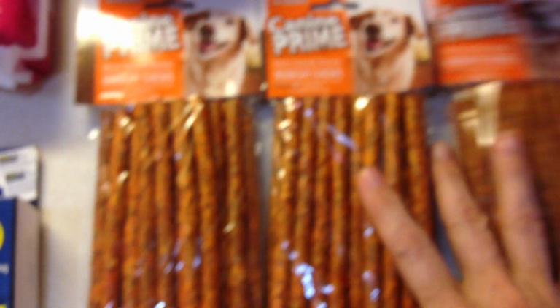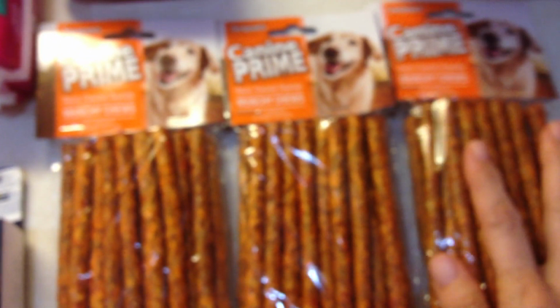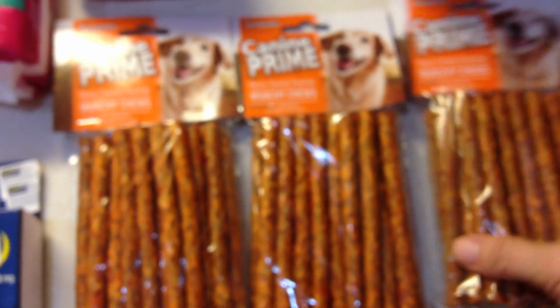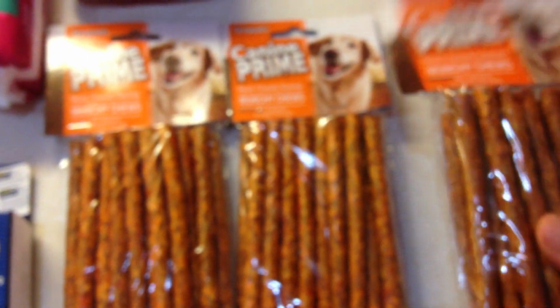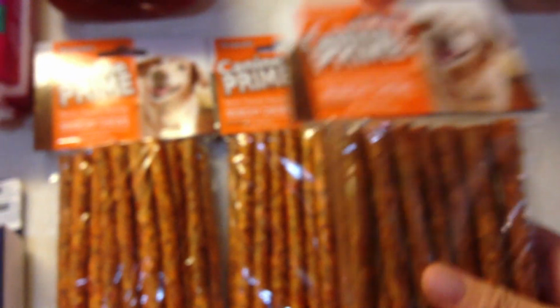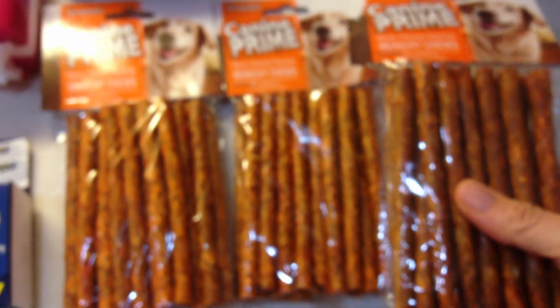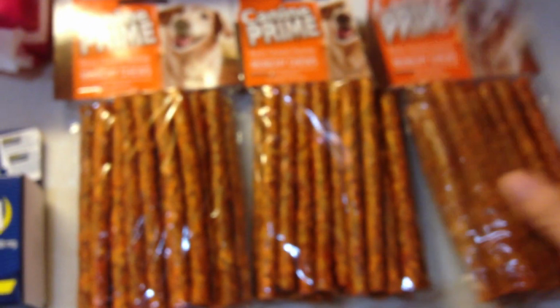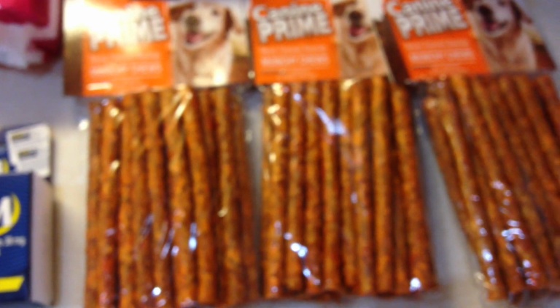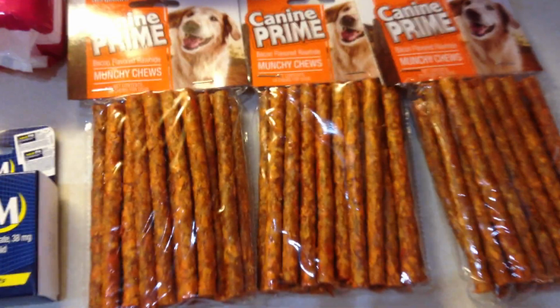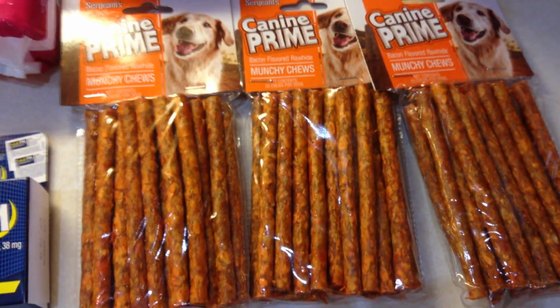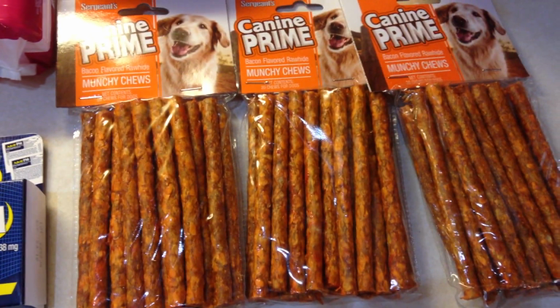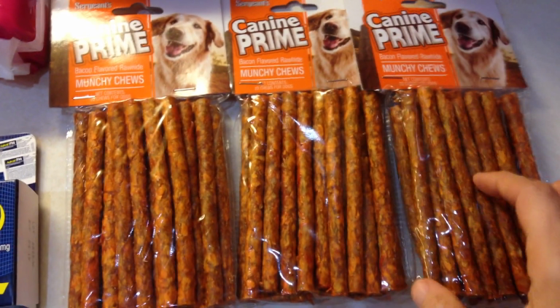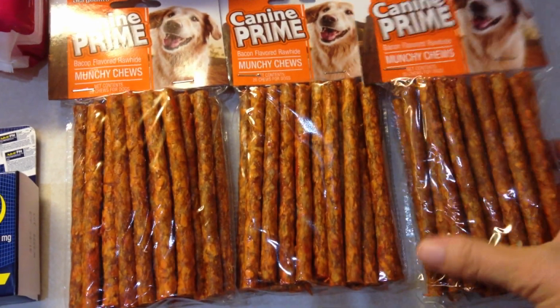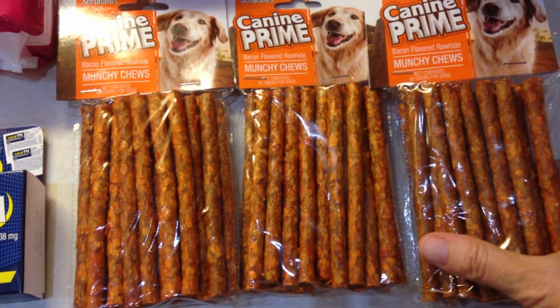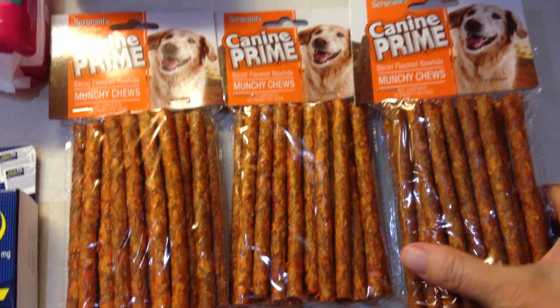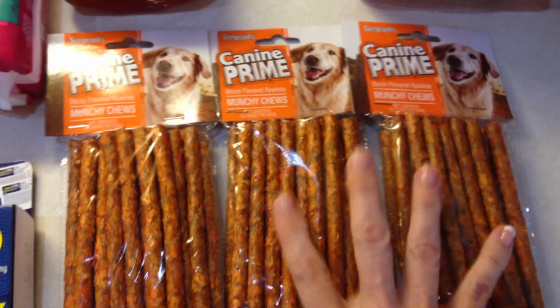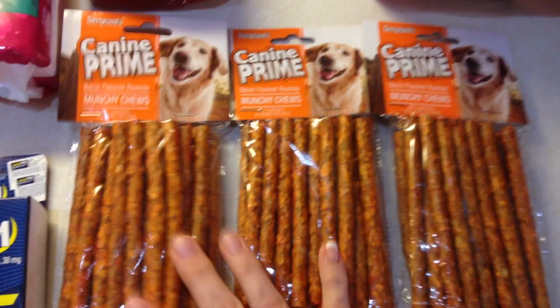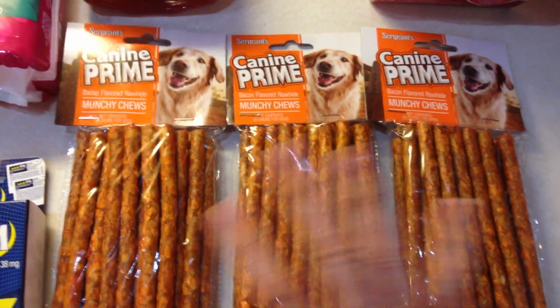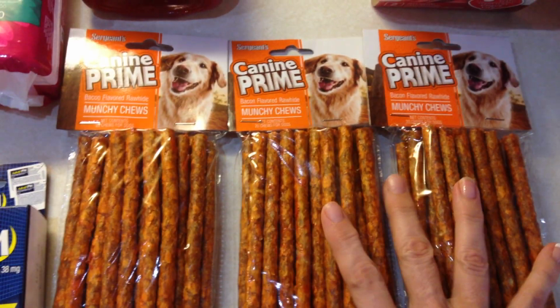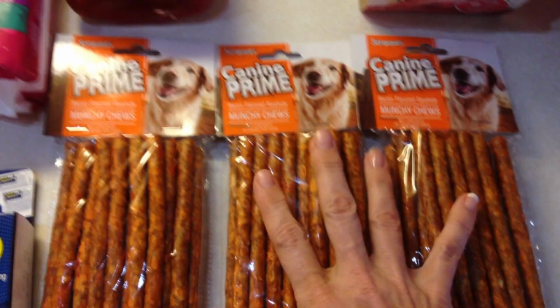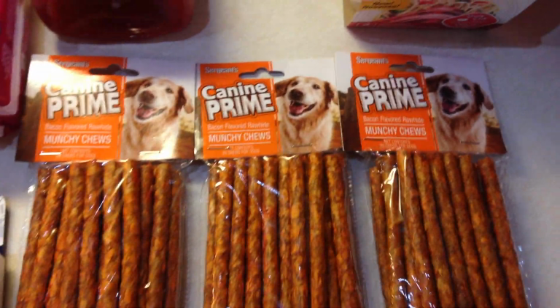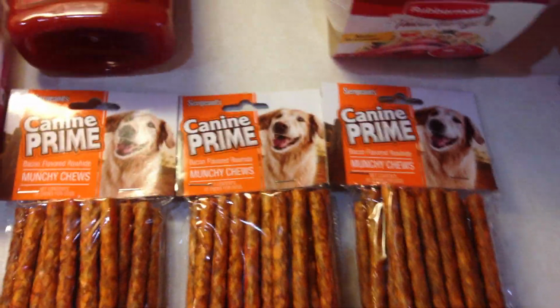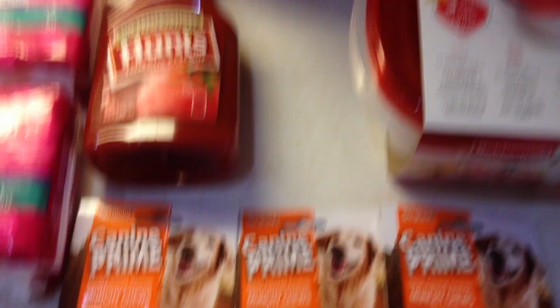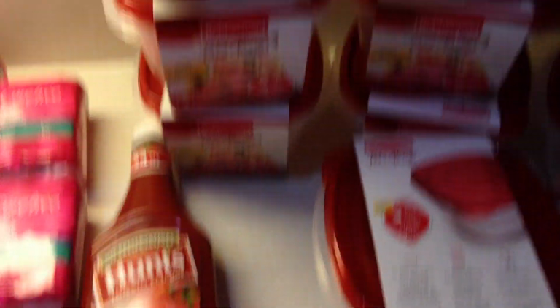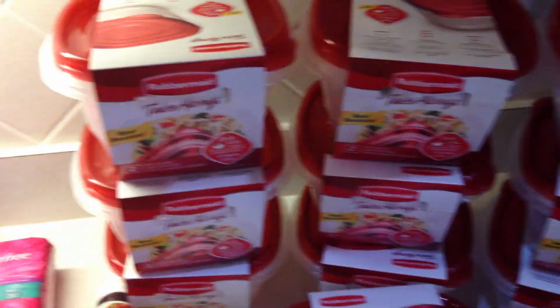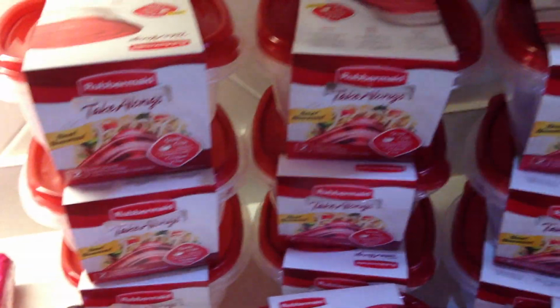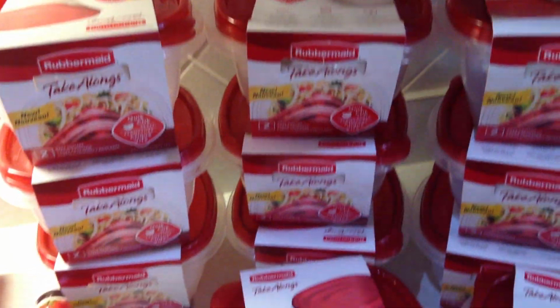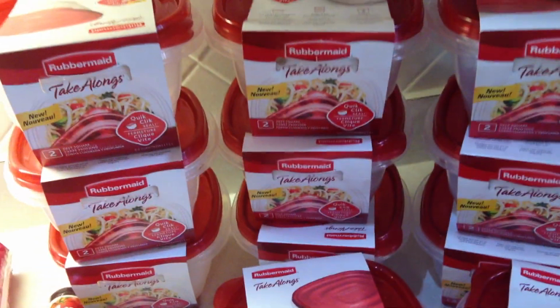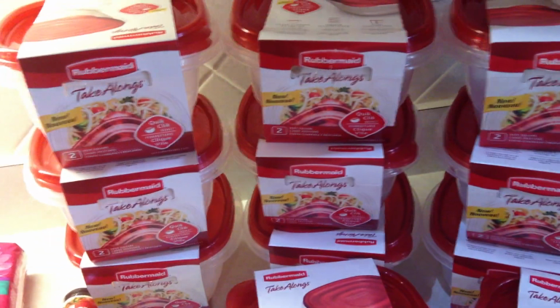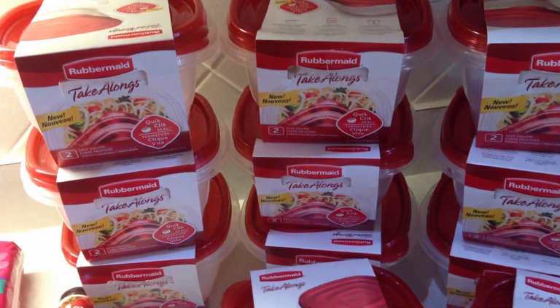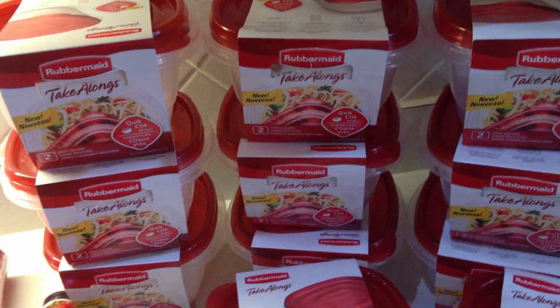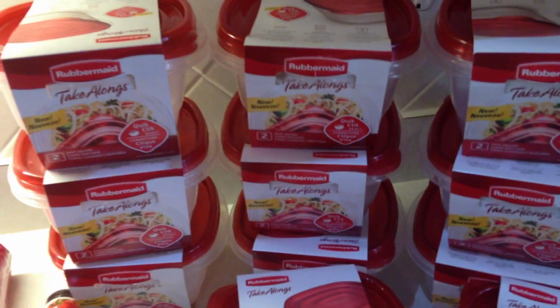Here are some dog treats. No coupons on these unfortunately, but they were a very good deal for these chewy sticks. I've got four dogs so that really does help — guess what they're getting in their little stockings this year!